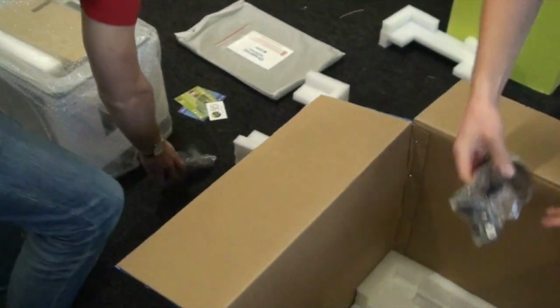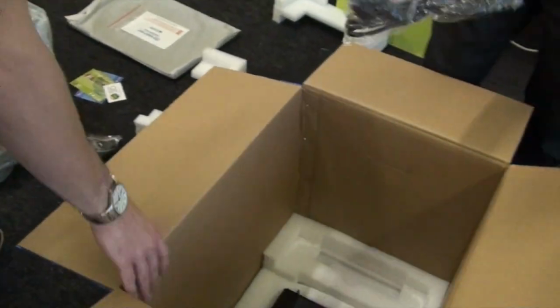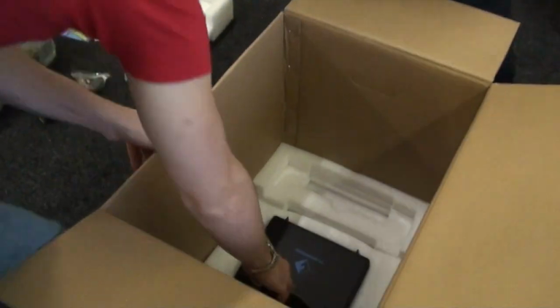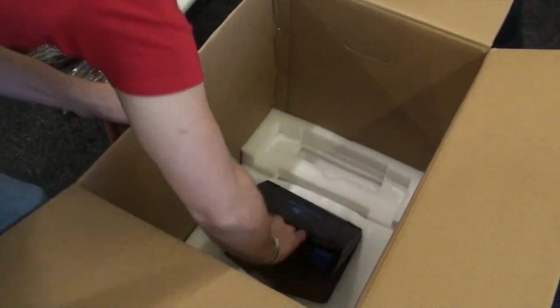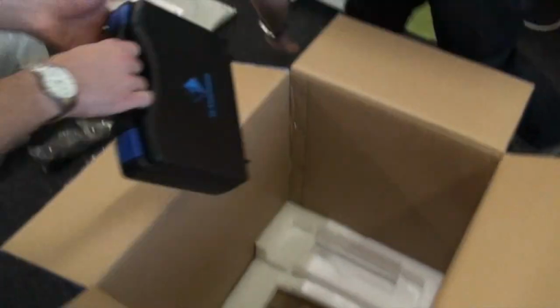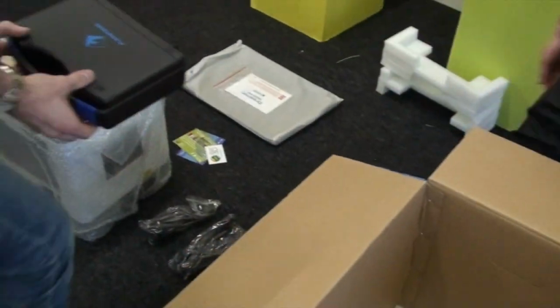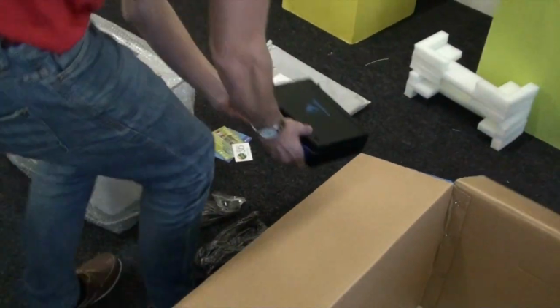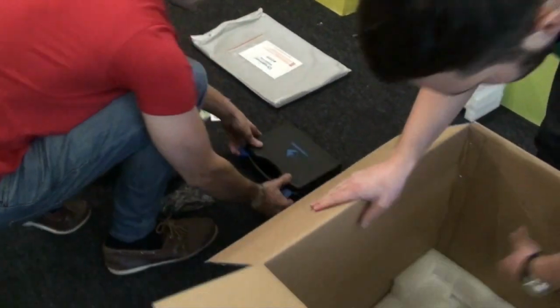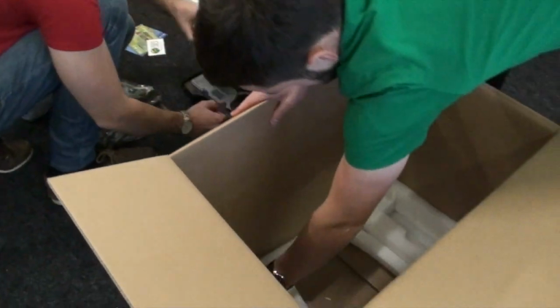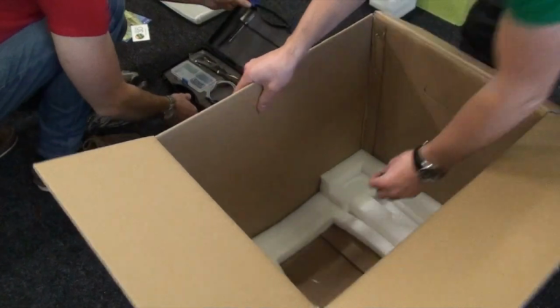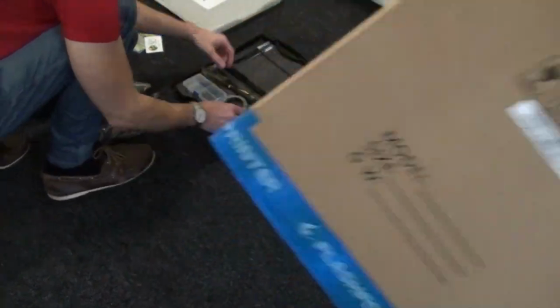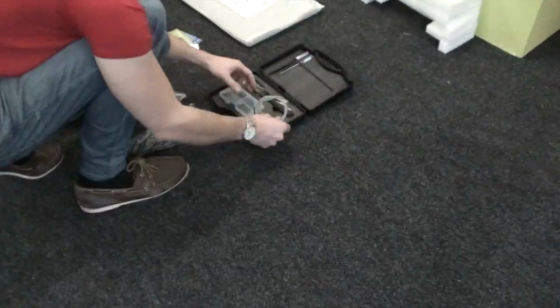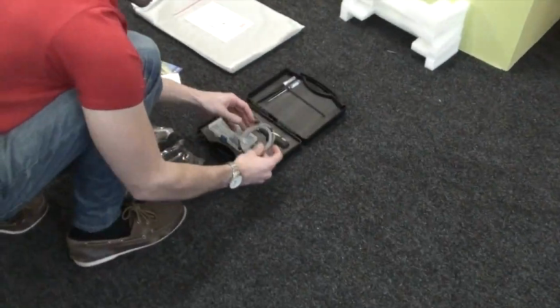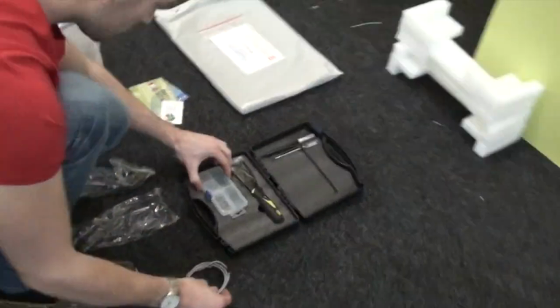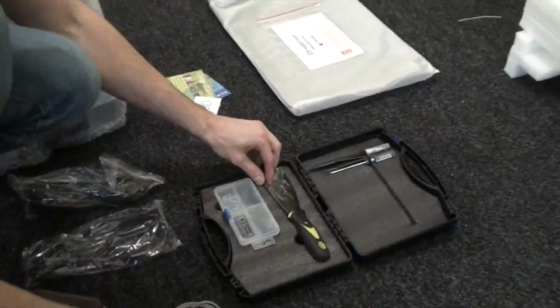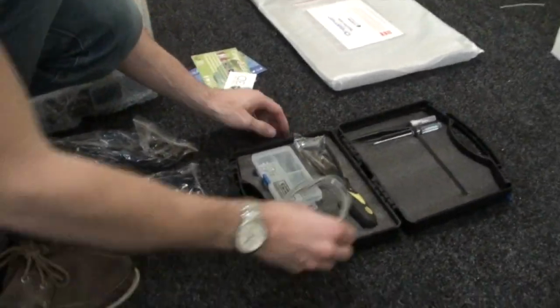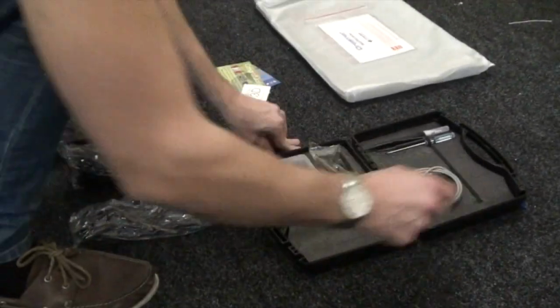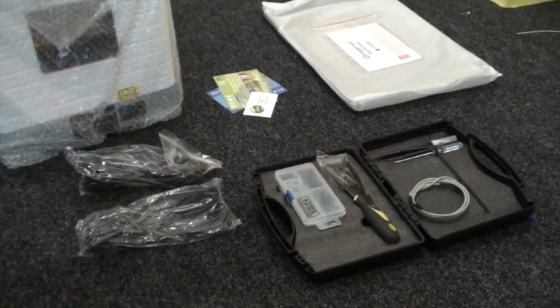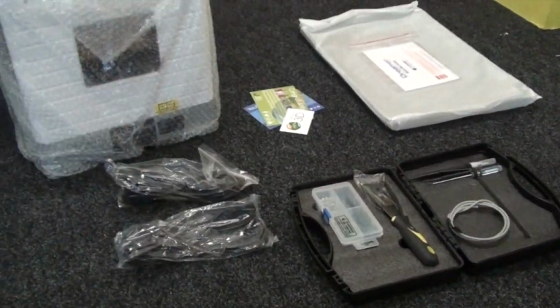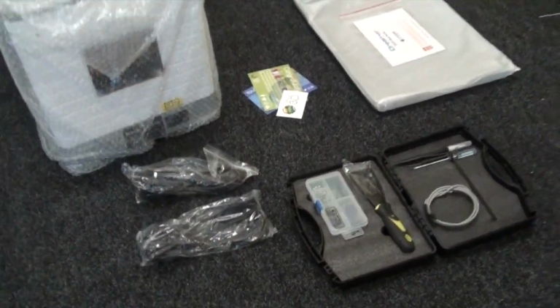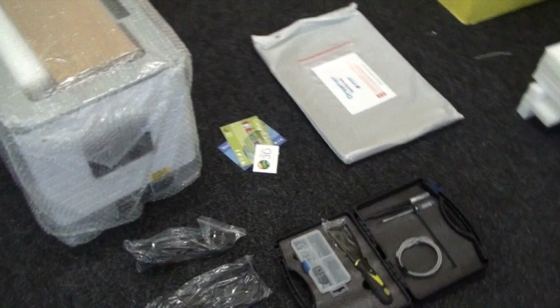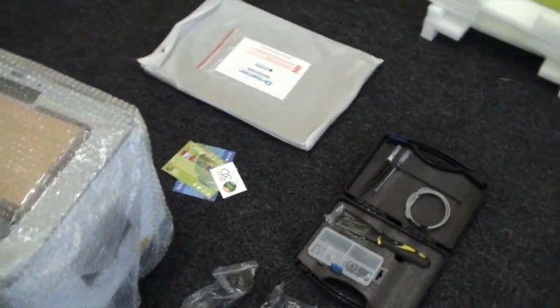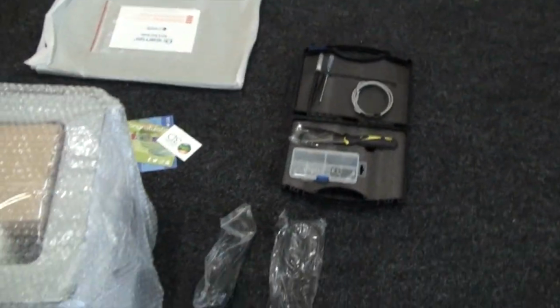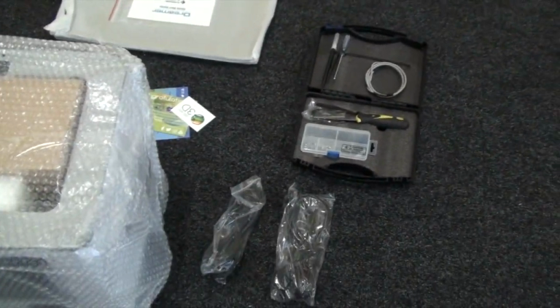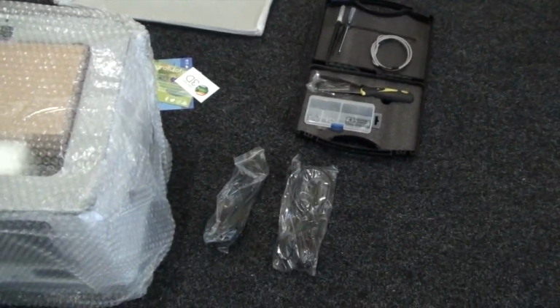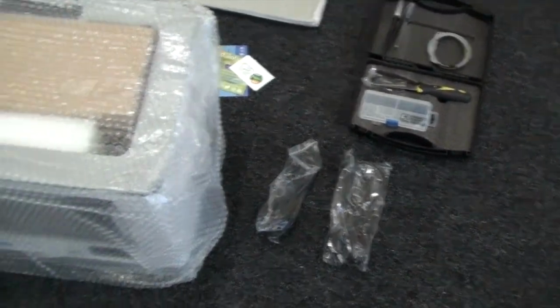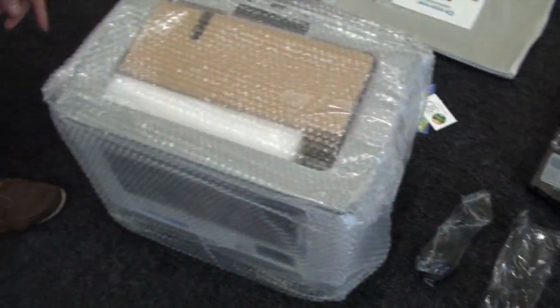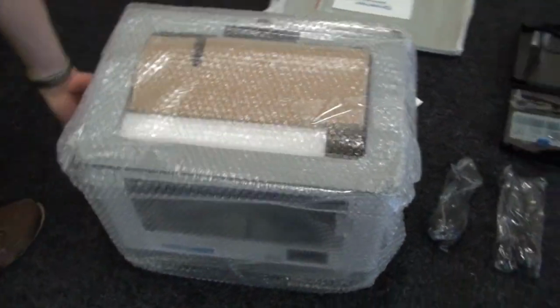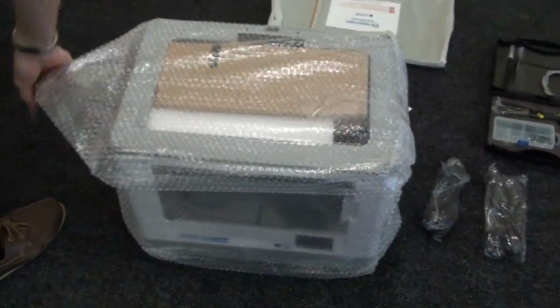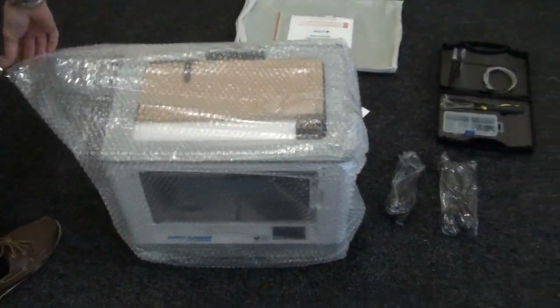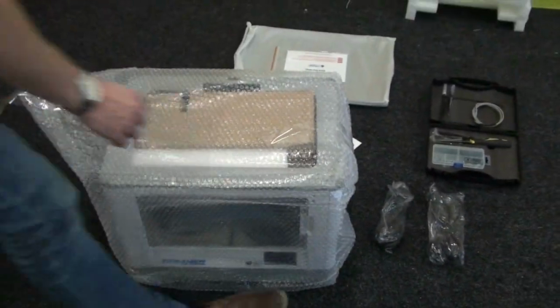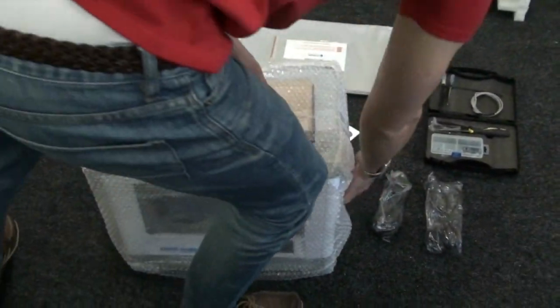We've got a little accessories pack at the bottom of the box there, and a UK power cable as well. There's quite a few things in the accessories pack — you get a scraper and some tweezers, along with some other tools as well.